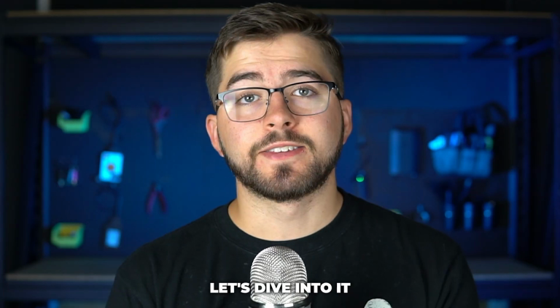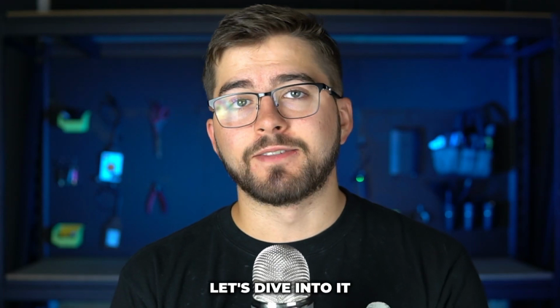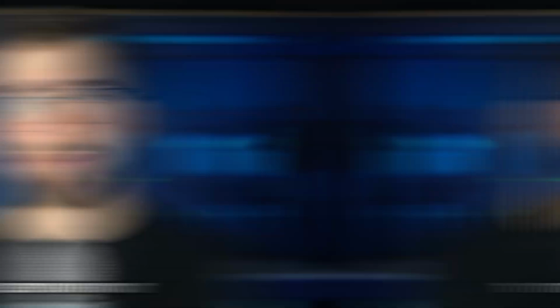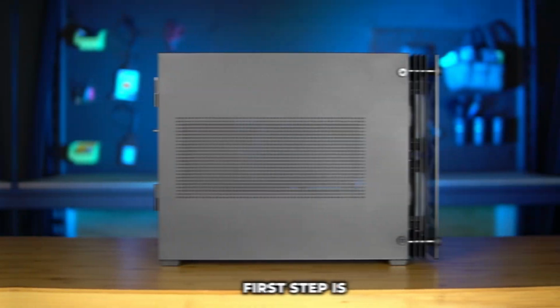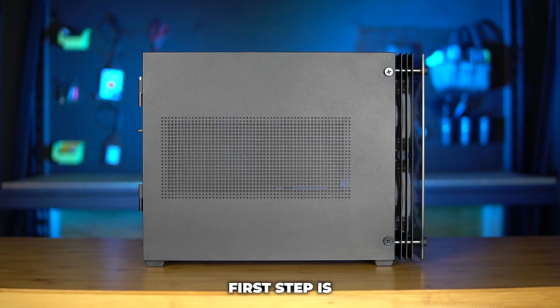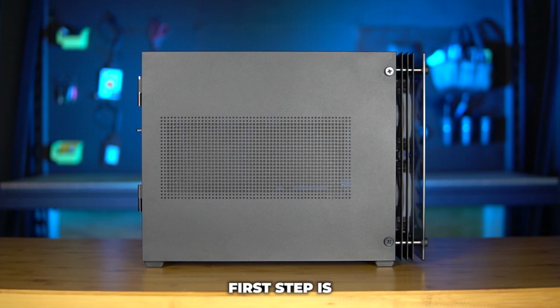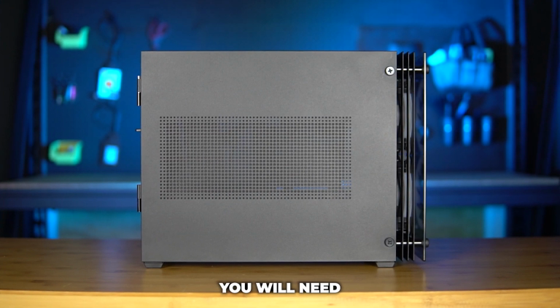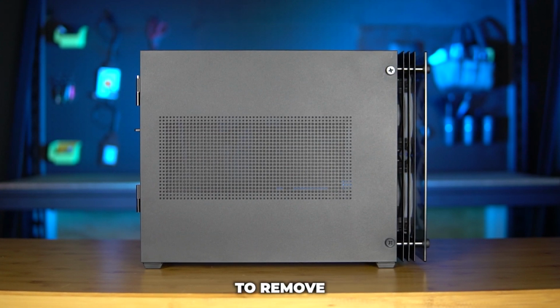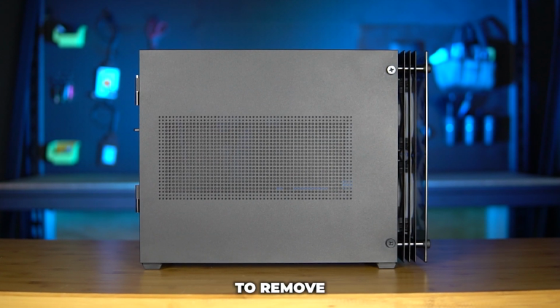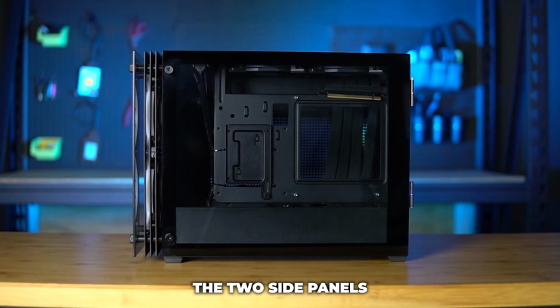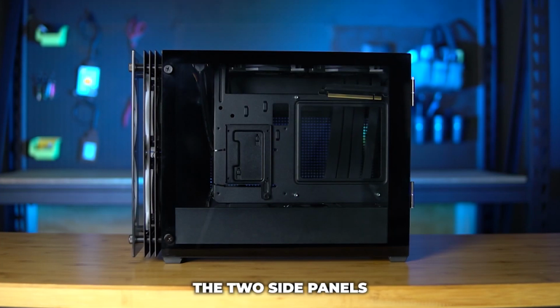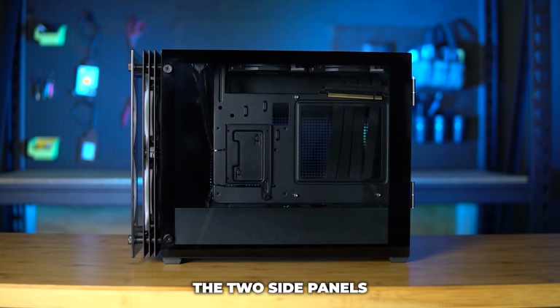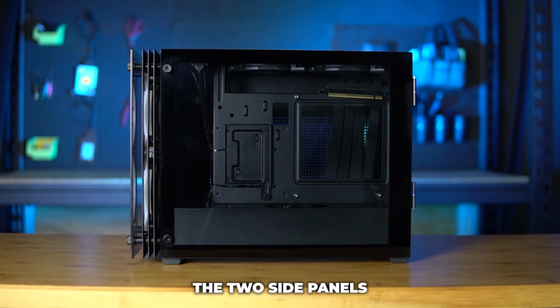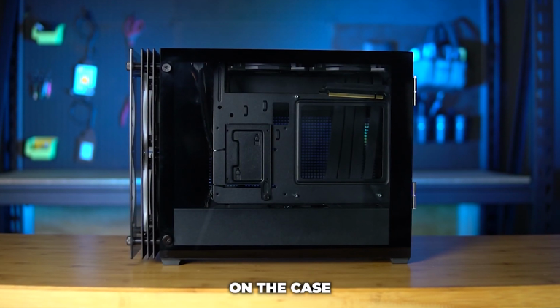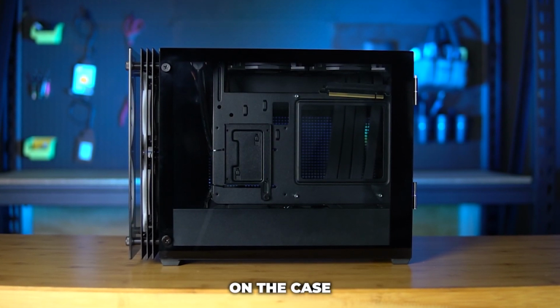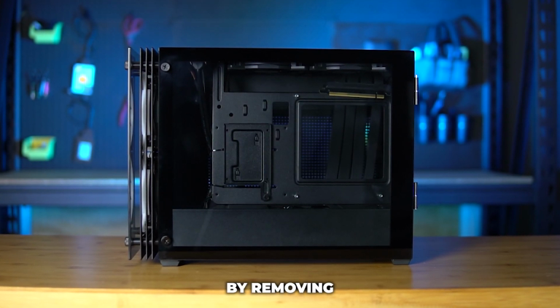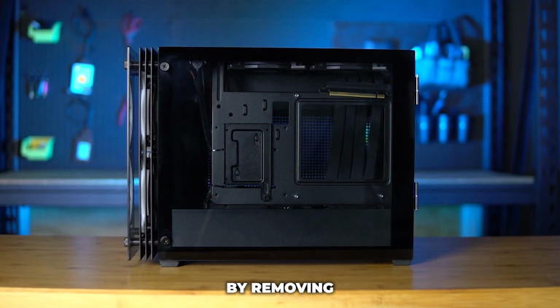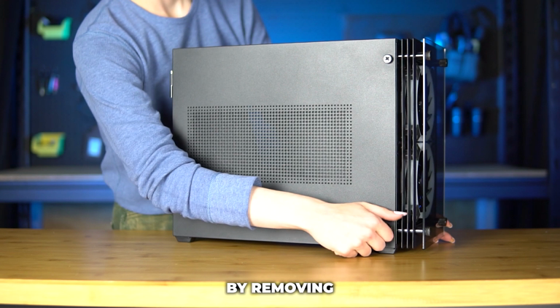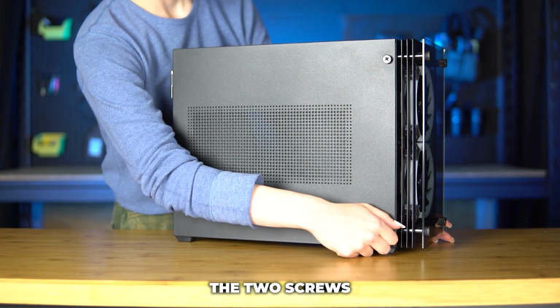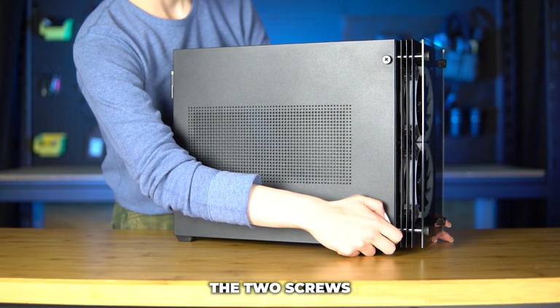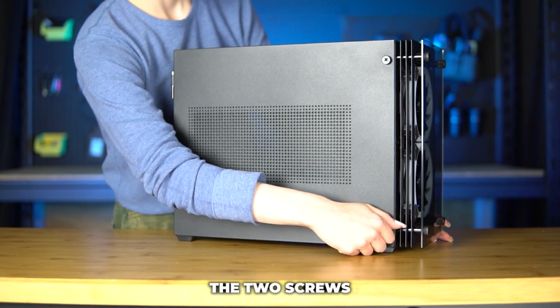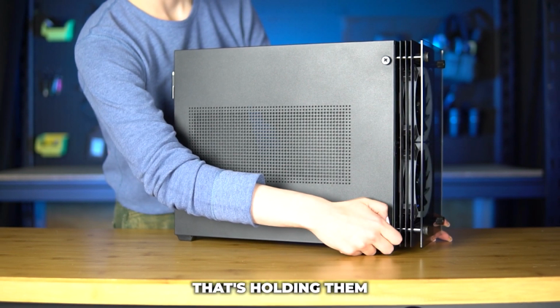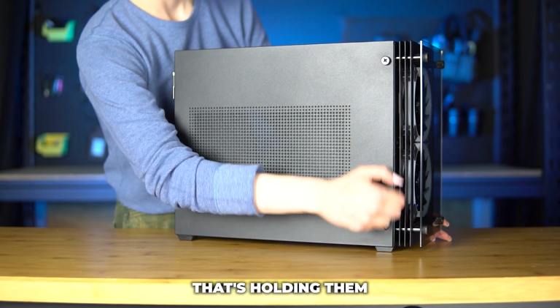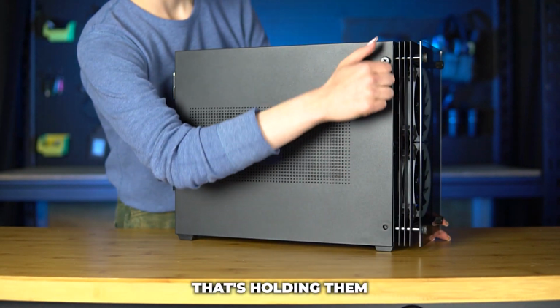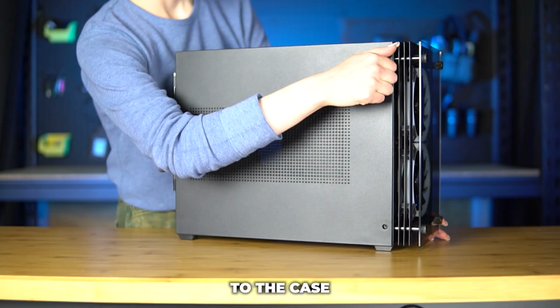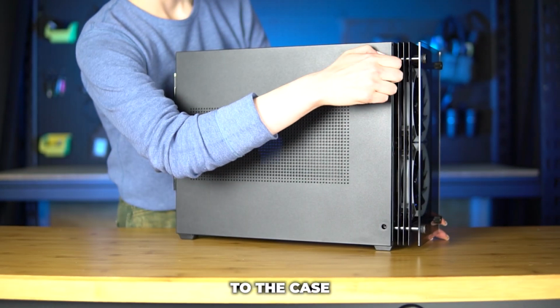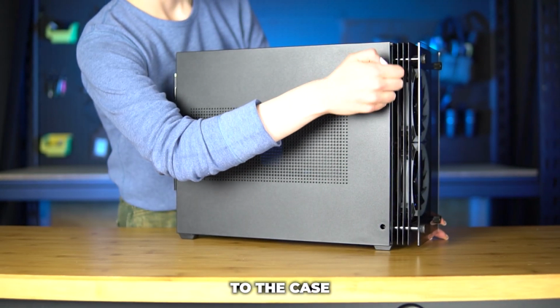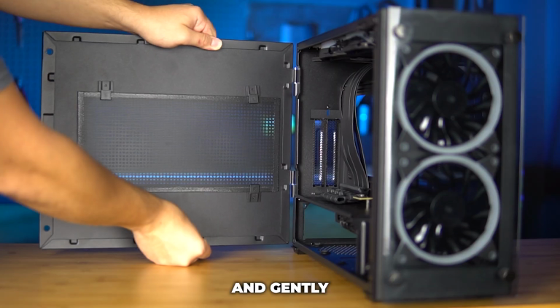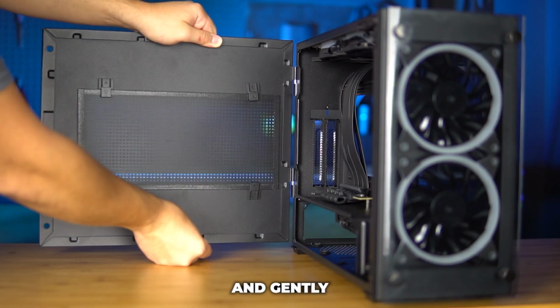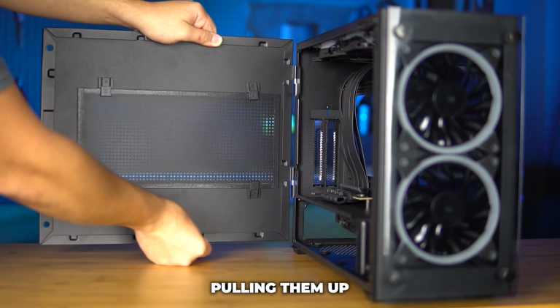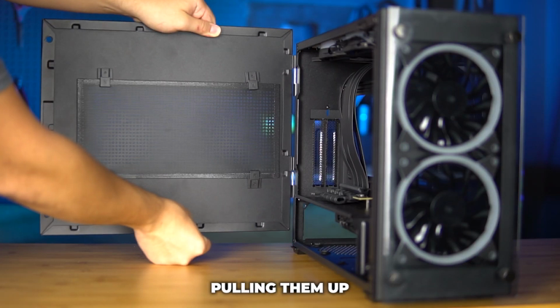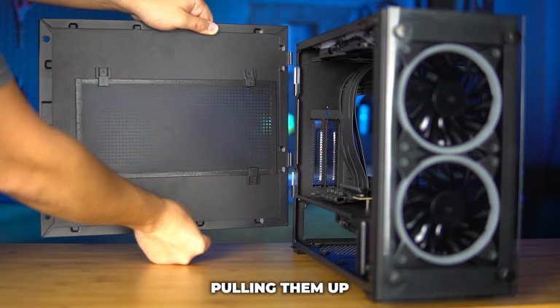Let's dive into it. The first step is you will need to remove the two side panels on the case by removing the two screws that are holding them to the case and gently pulling them up.